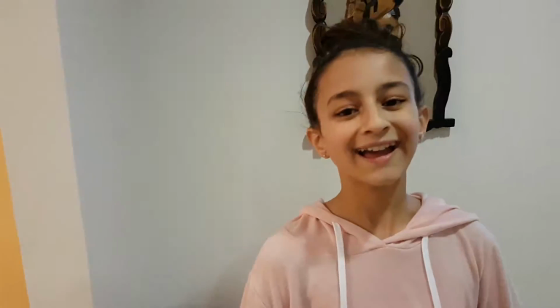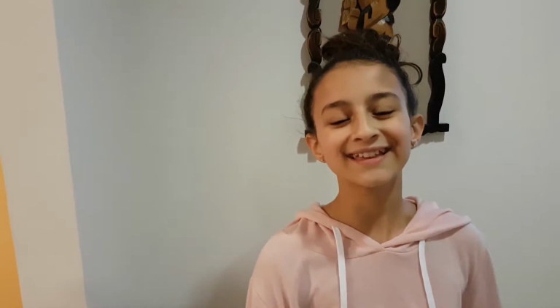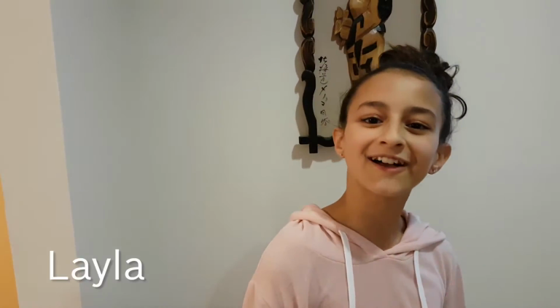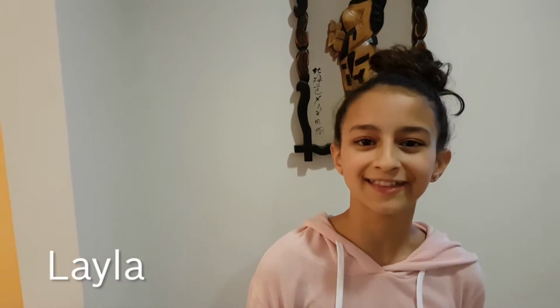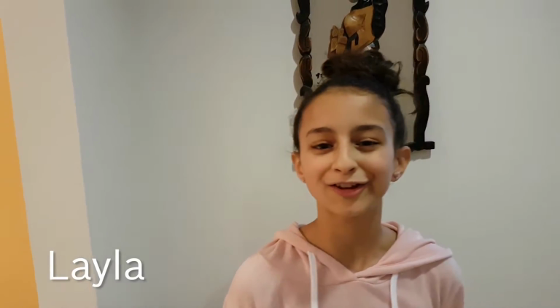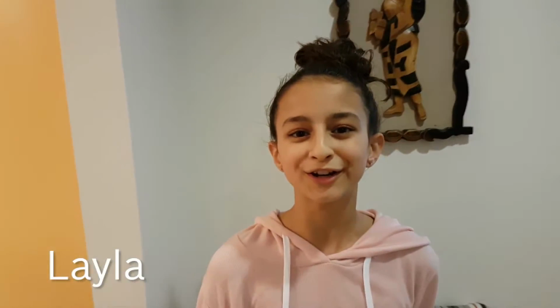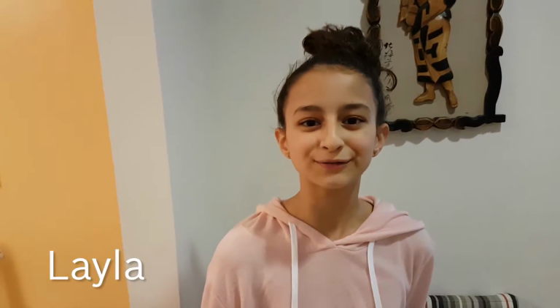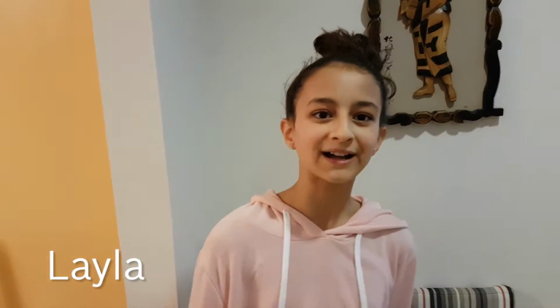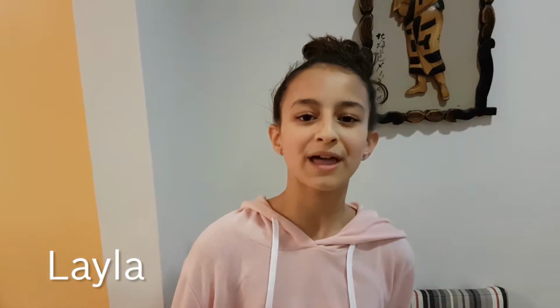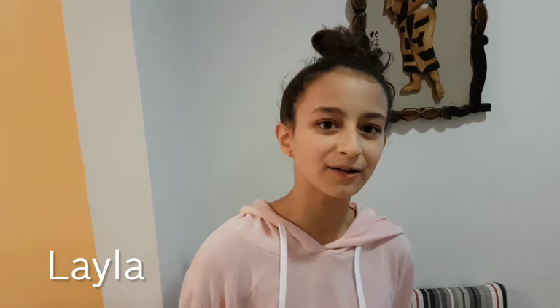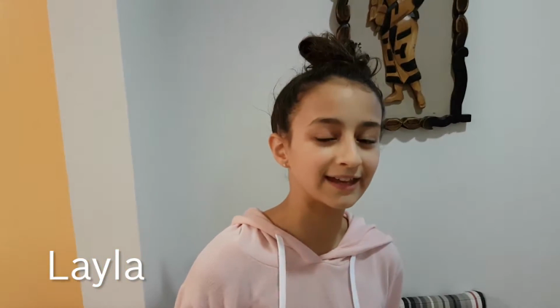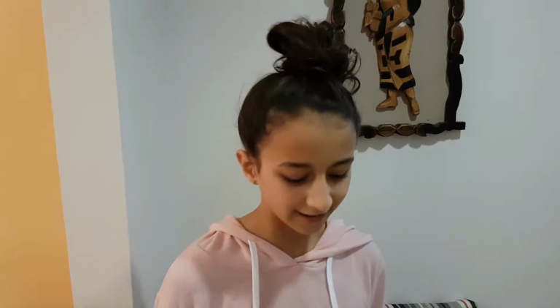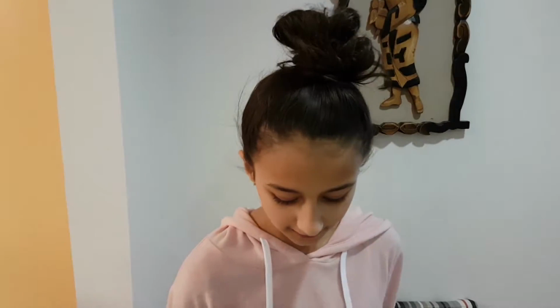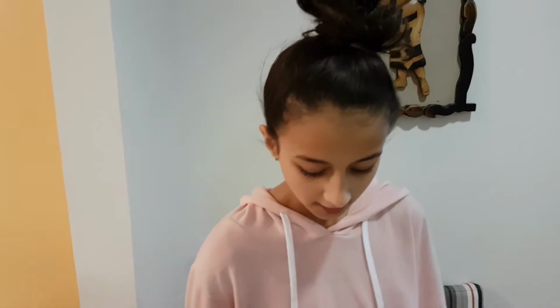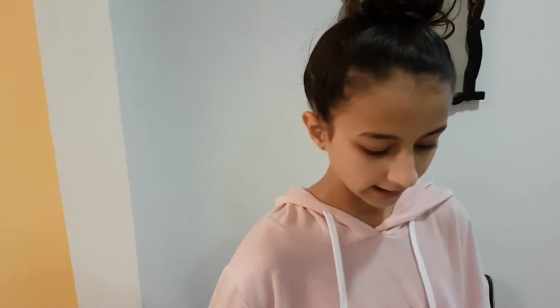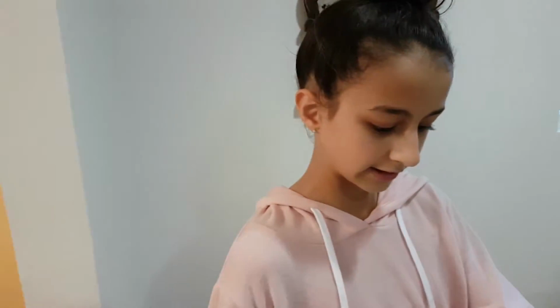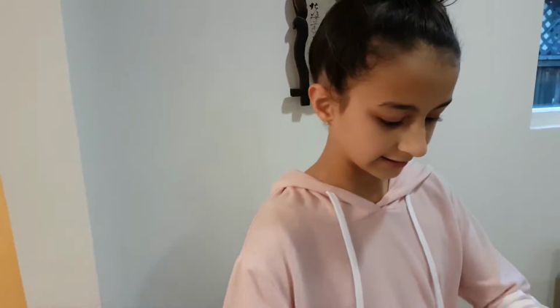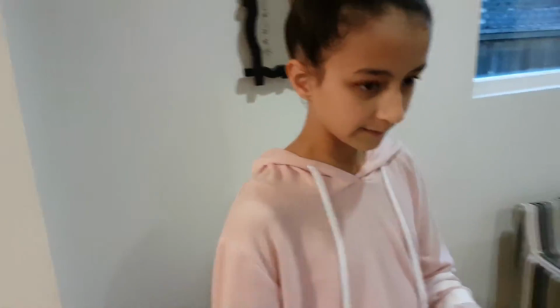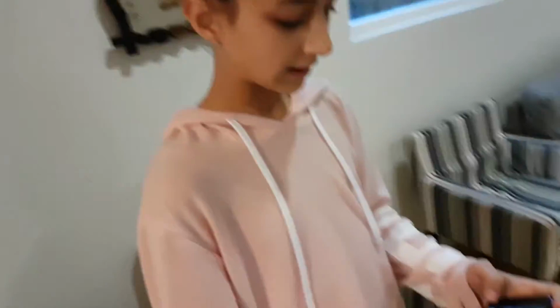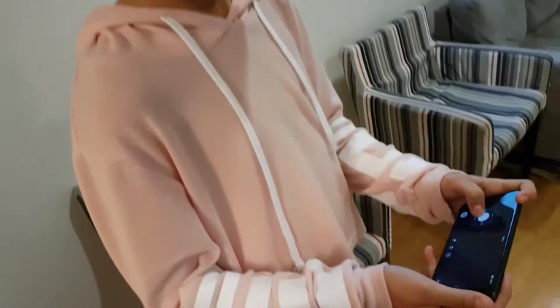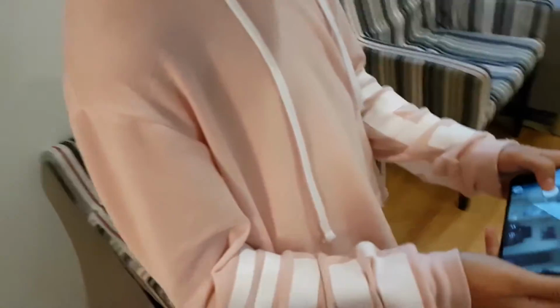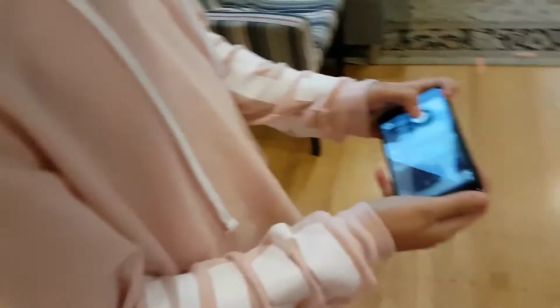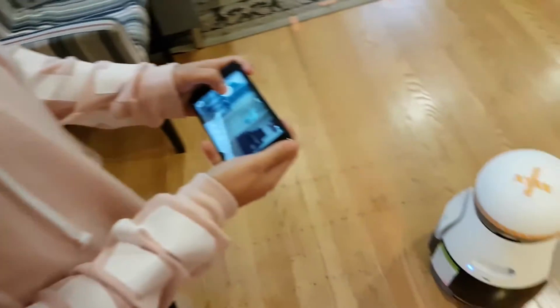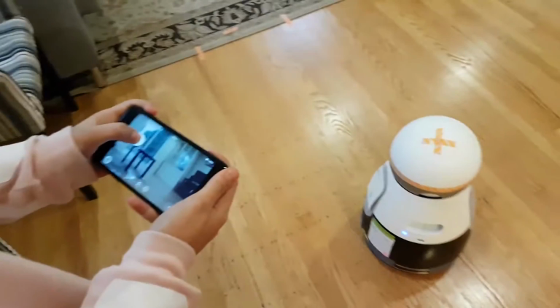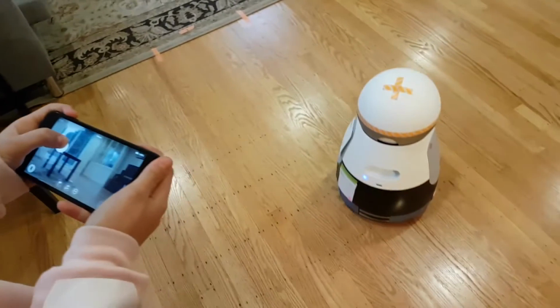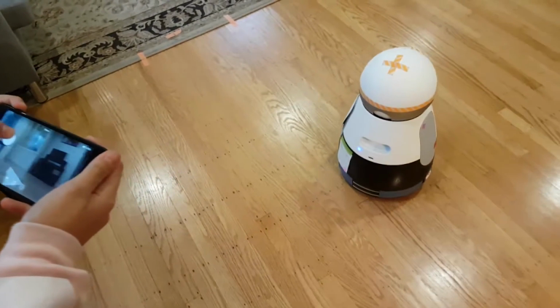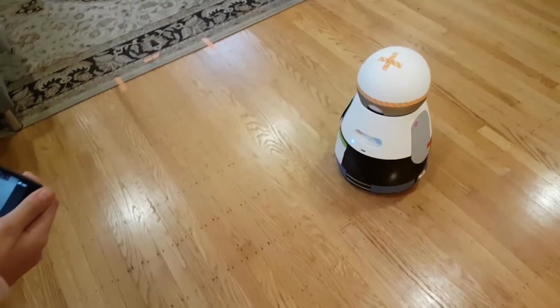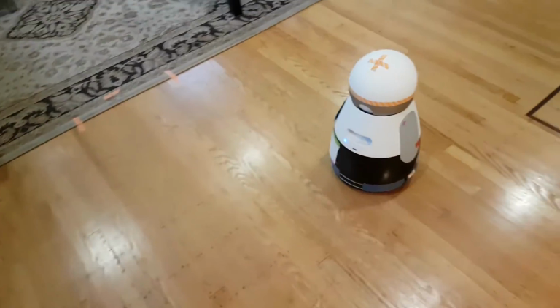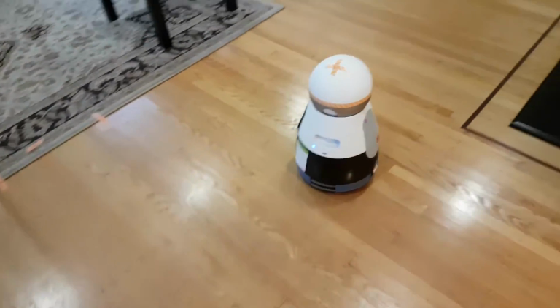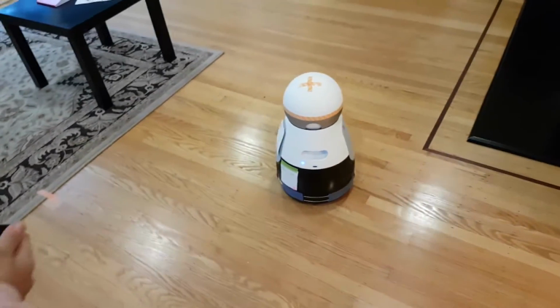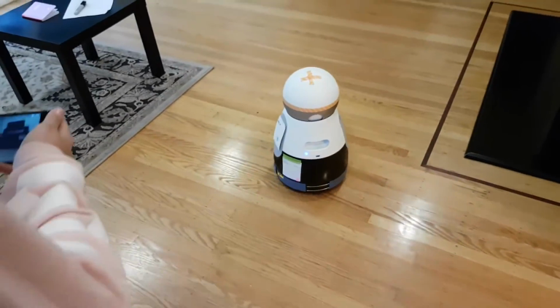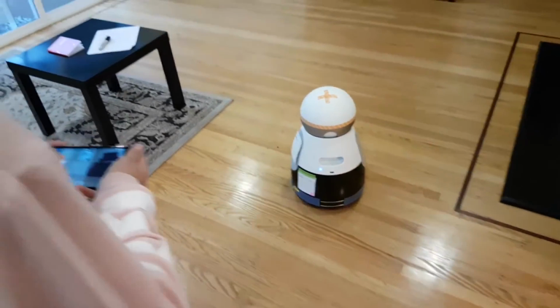Hi guys, it's Layla, and in this video we're going to use the robot to map out the entire house. Let's just get right into it. I'm just going to basically drive the robot all around the house, like two or three times.